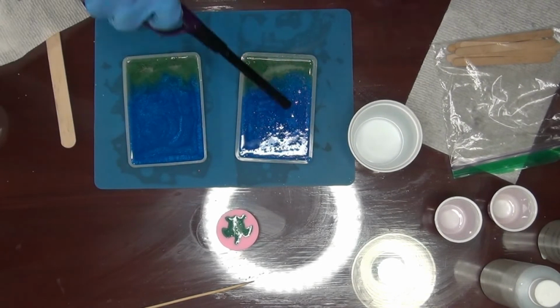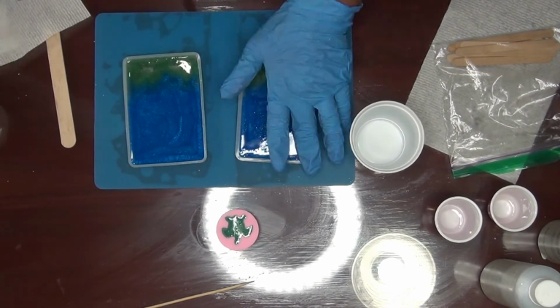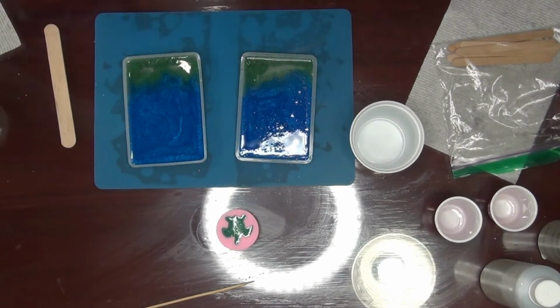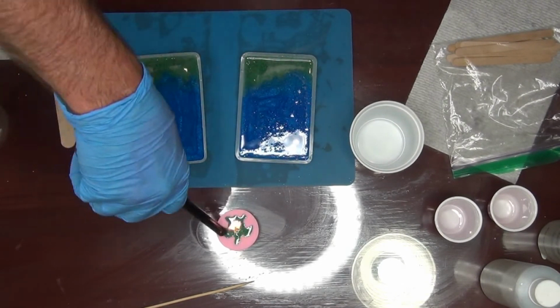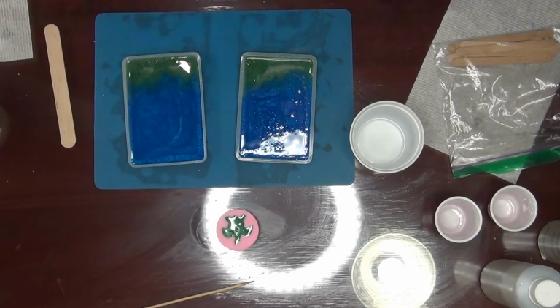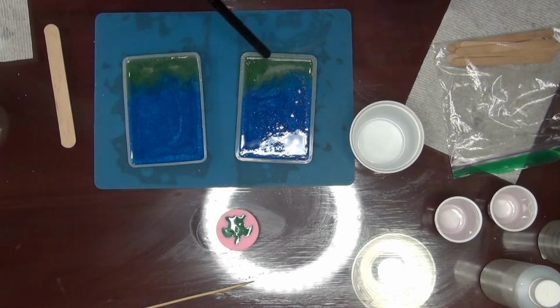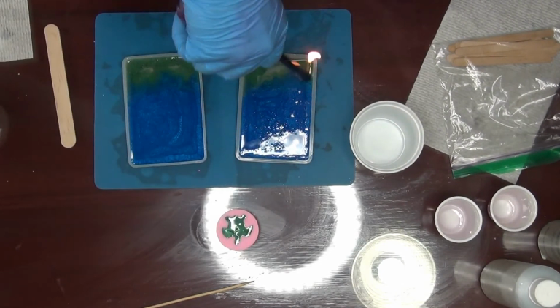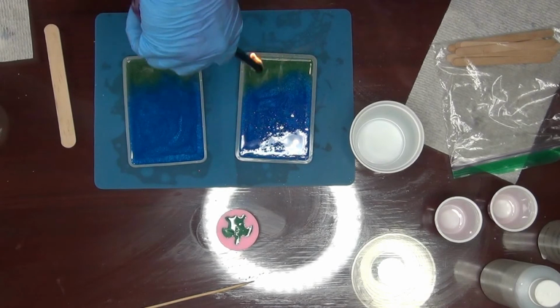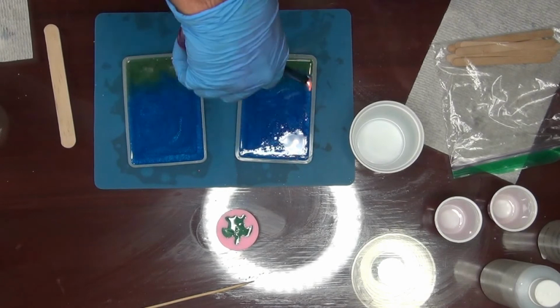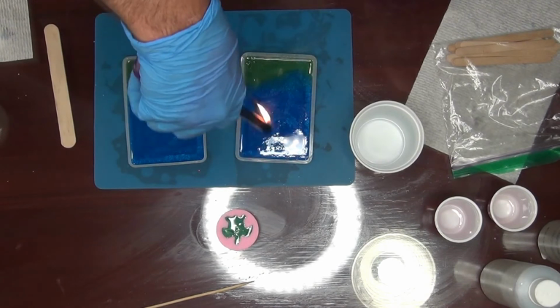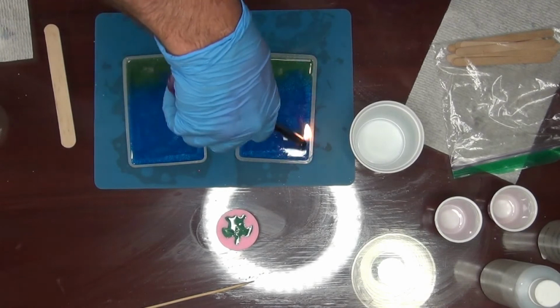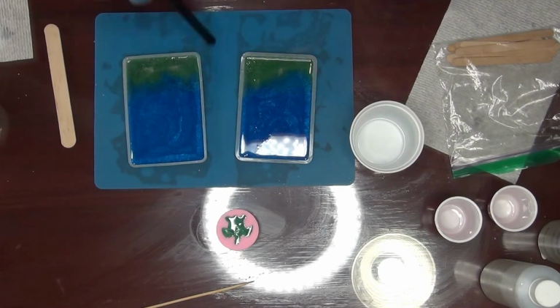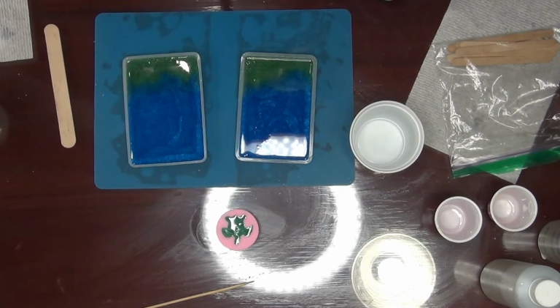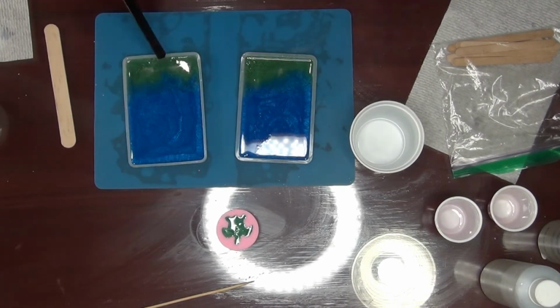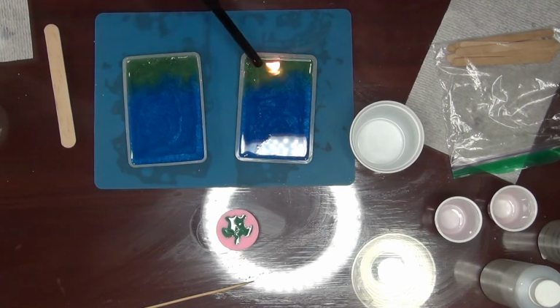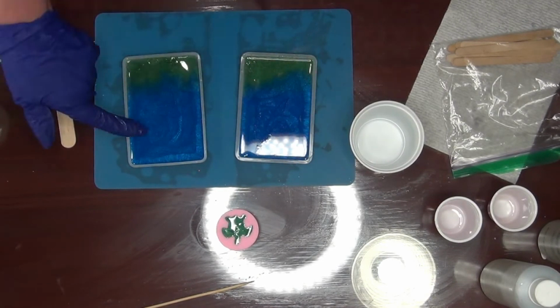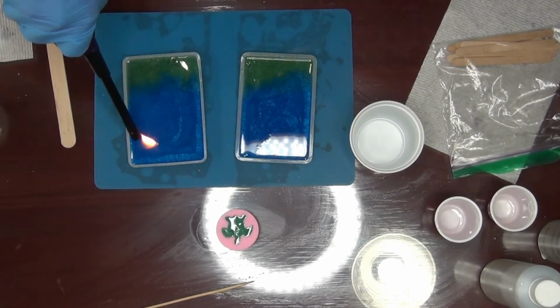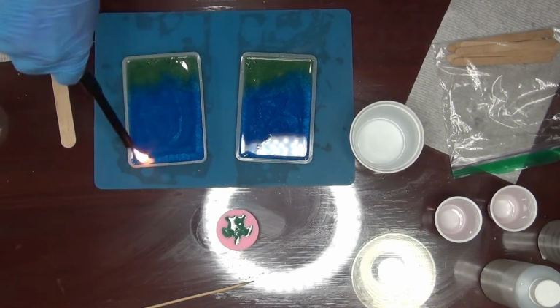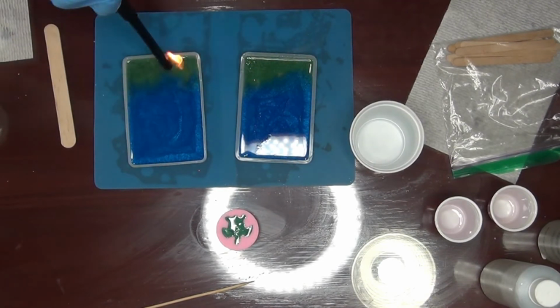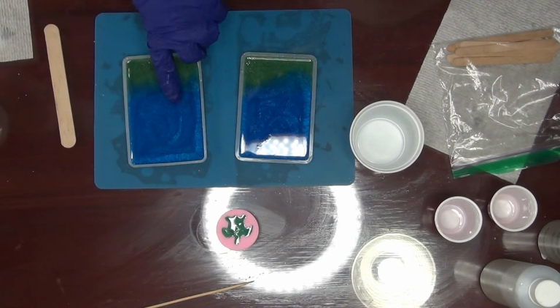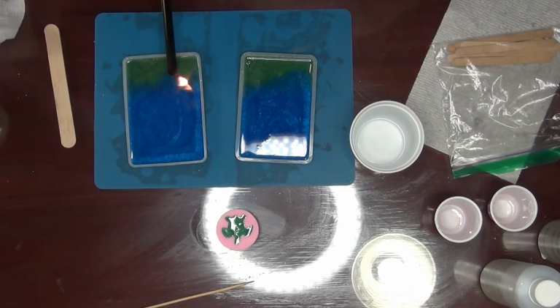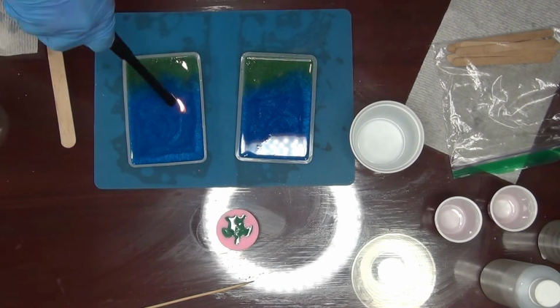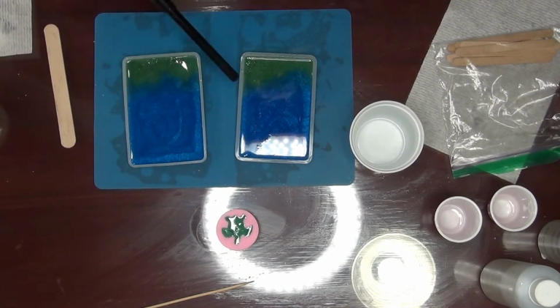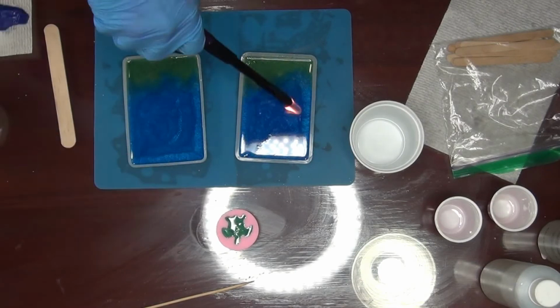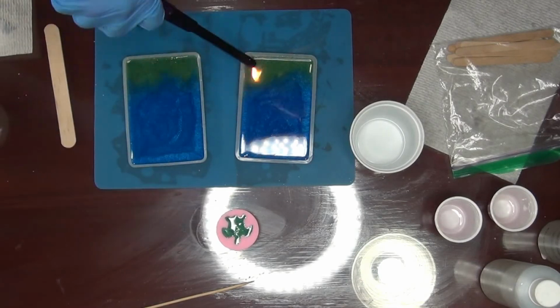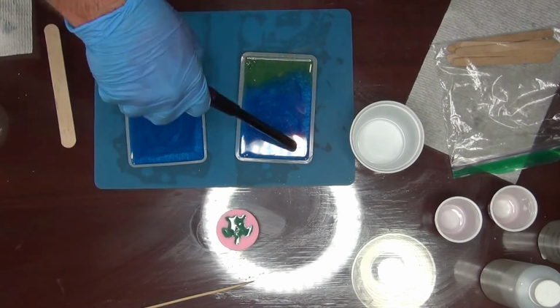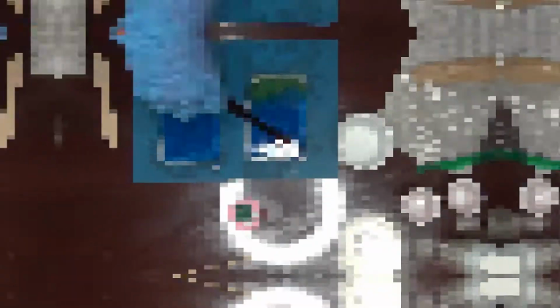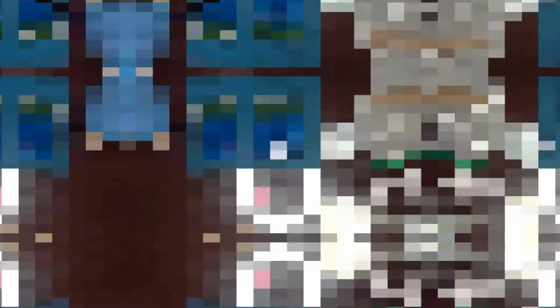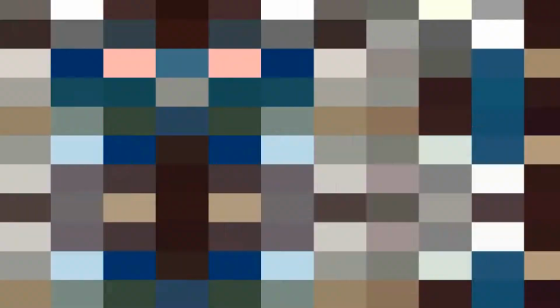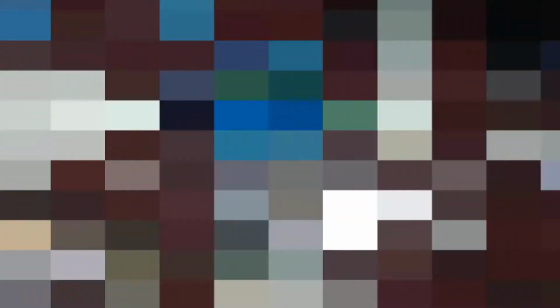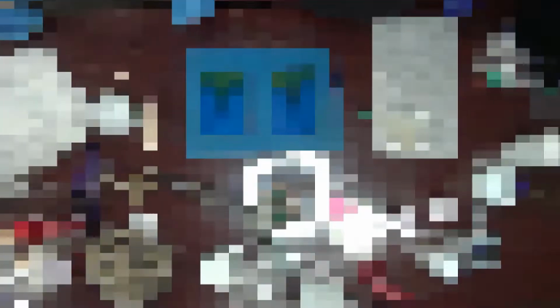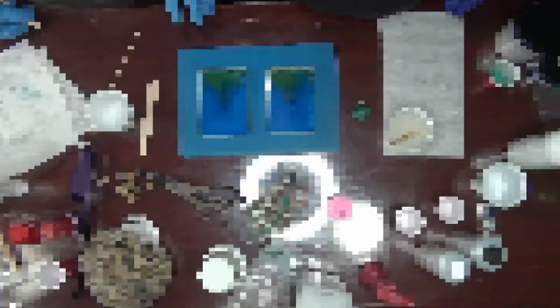So that's that for that one, and we use the rest for this one. I have little lines on my cup to measure.